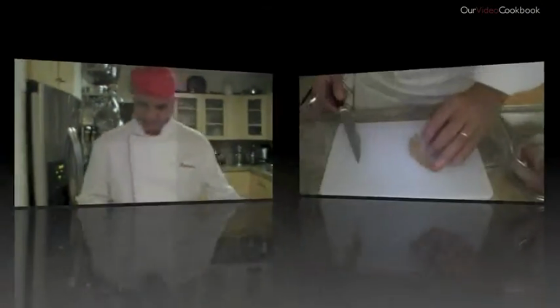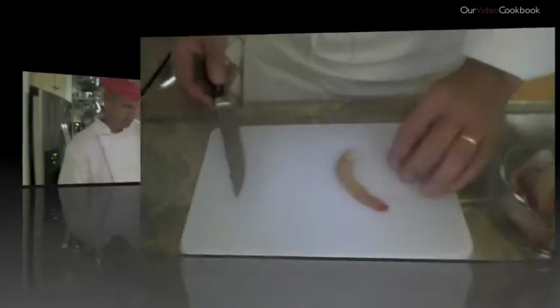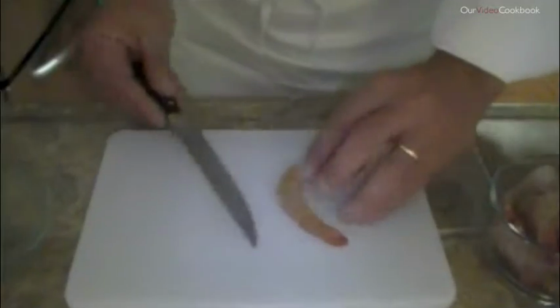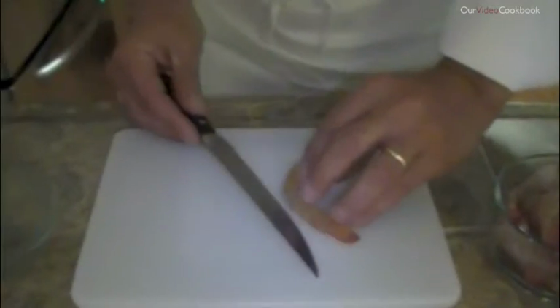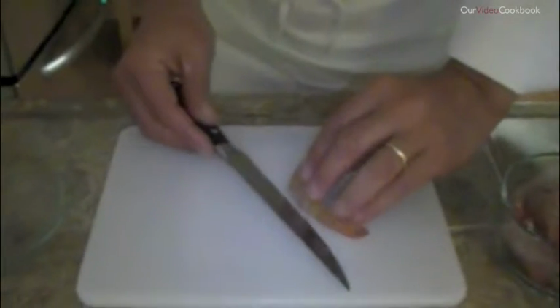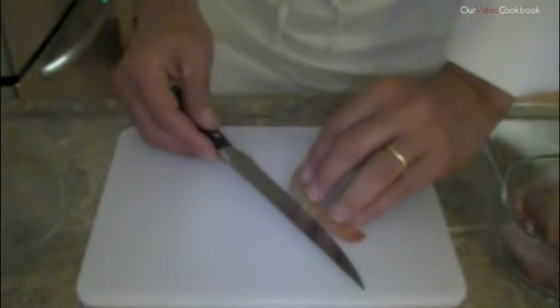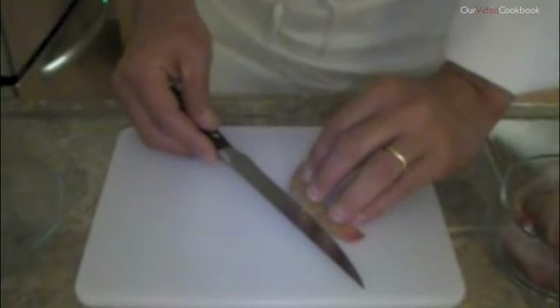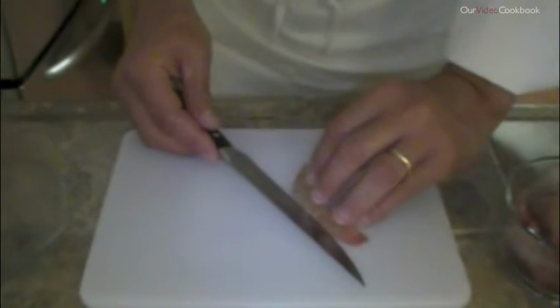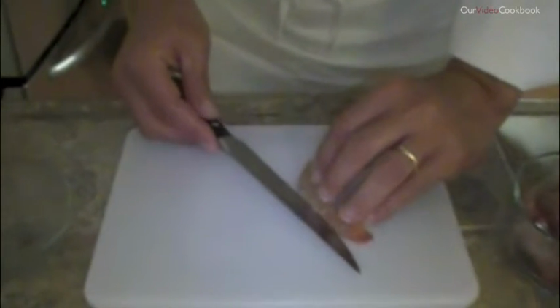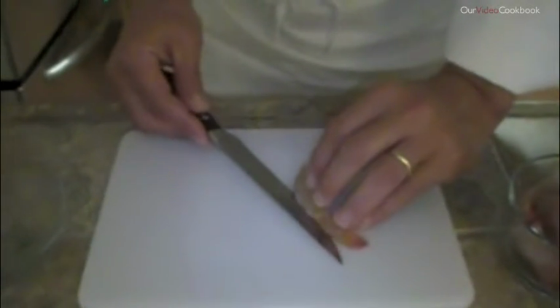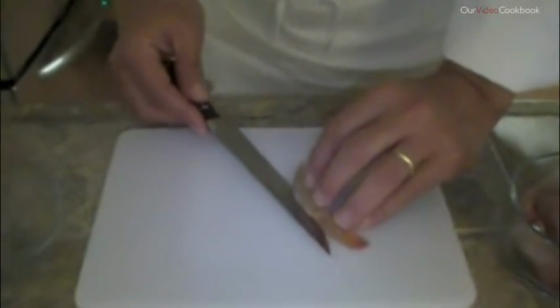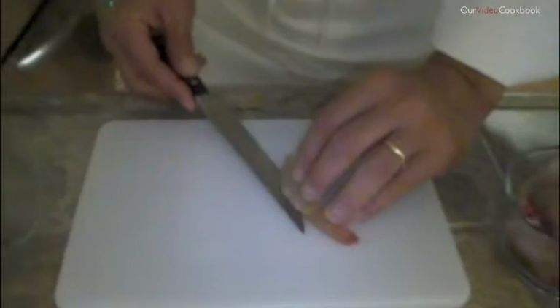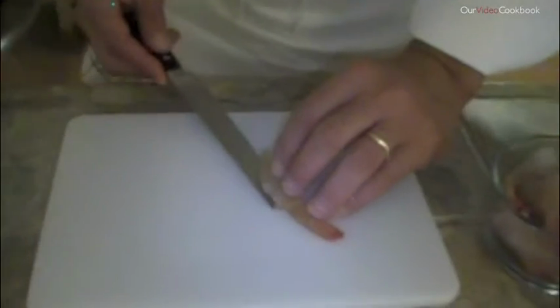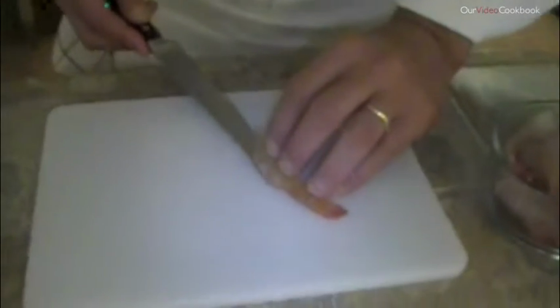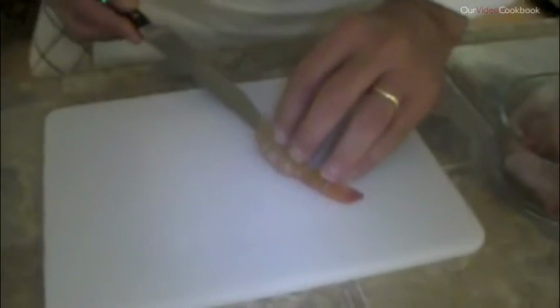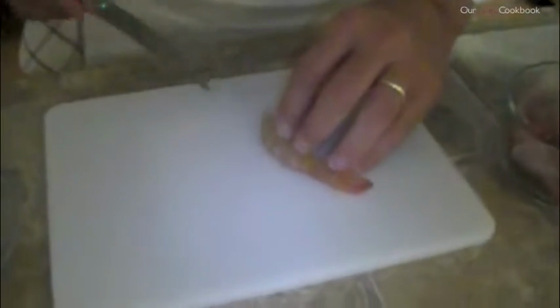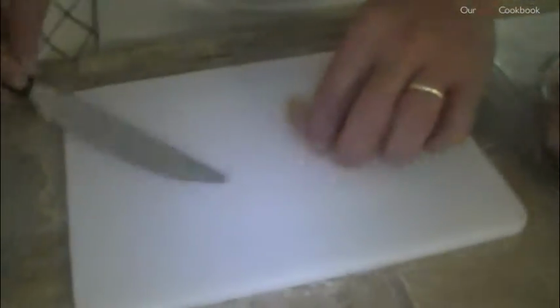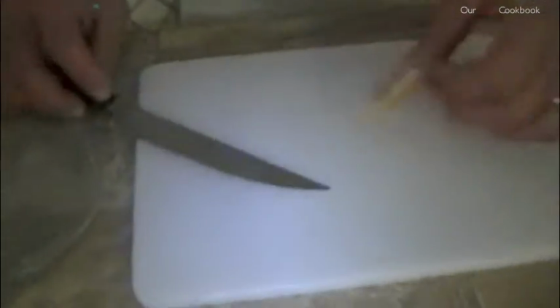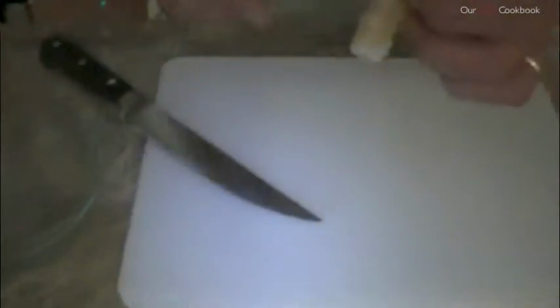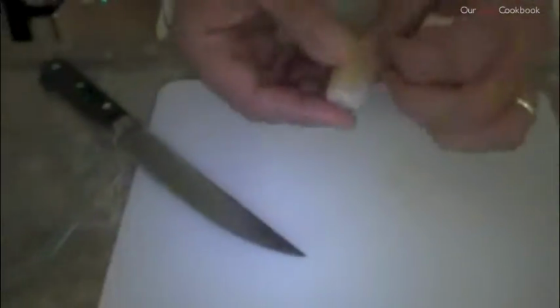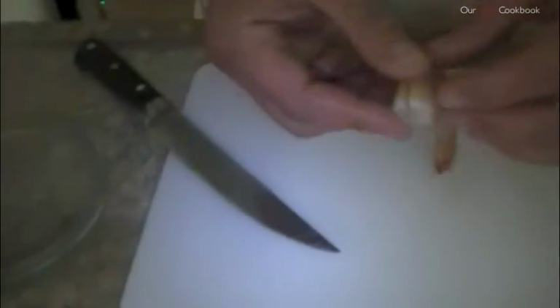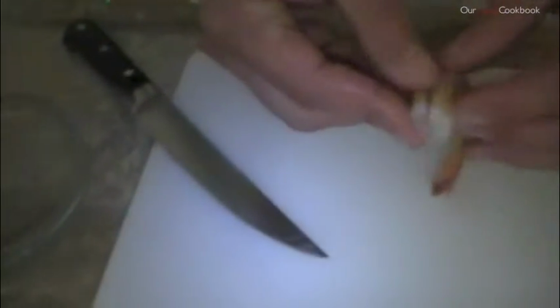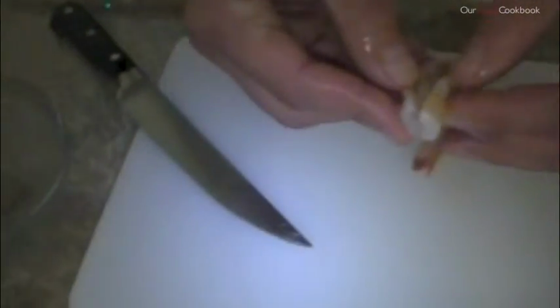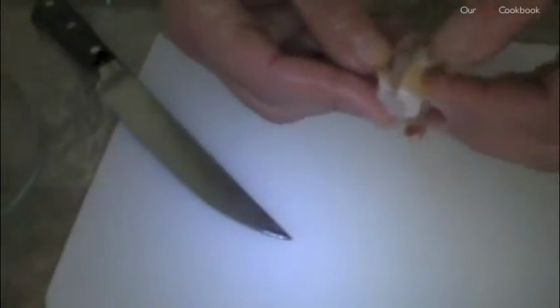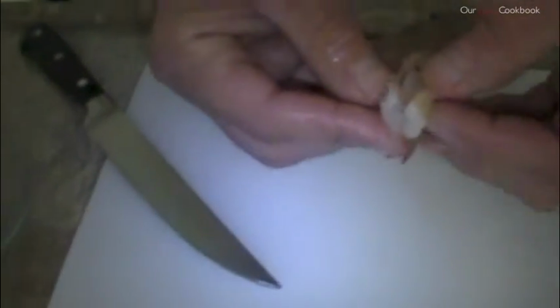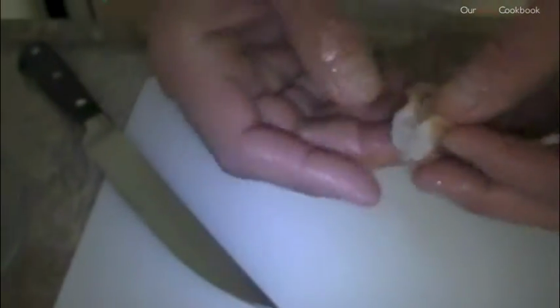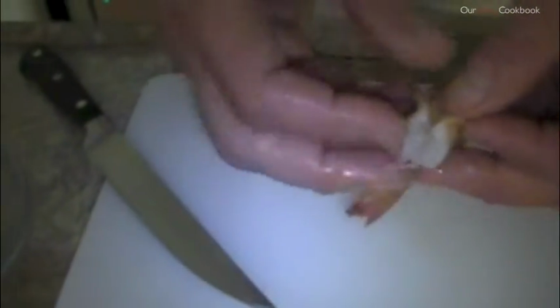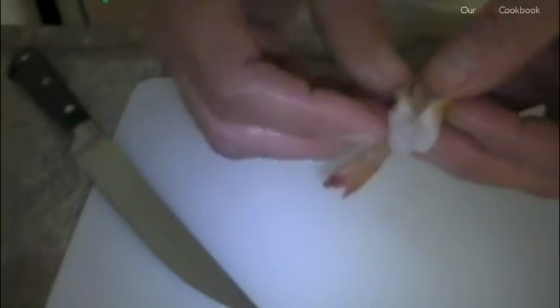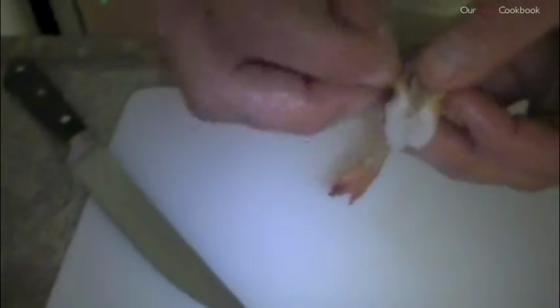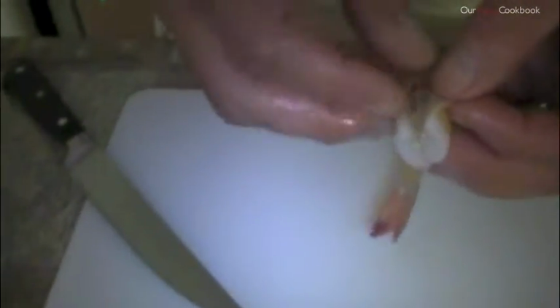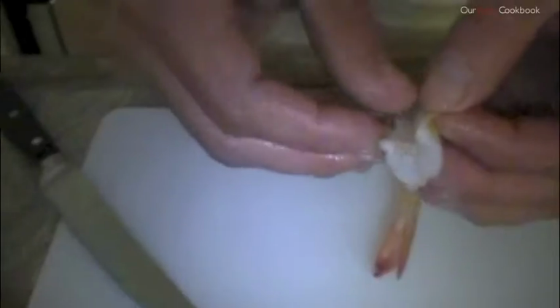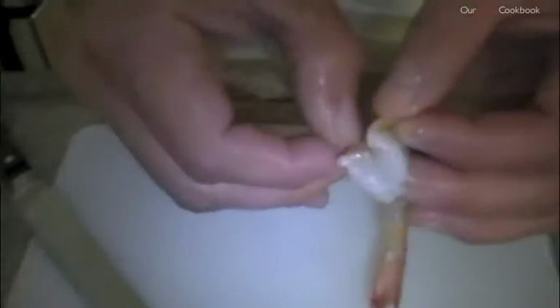Lay them on a cutting board and cut across the back. Then you want to open them up and take out the vein.